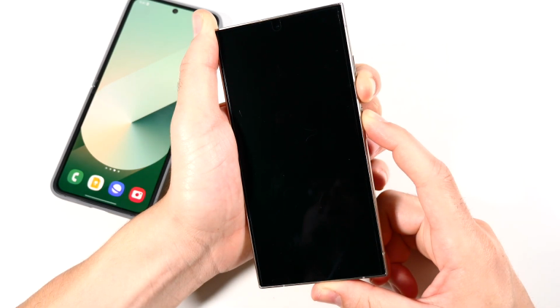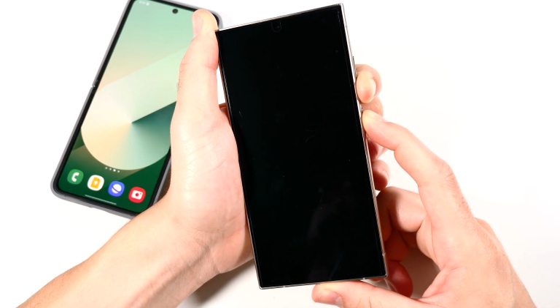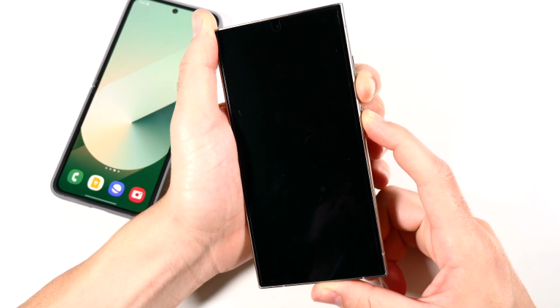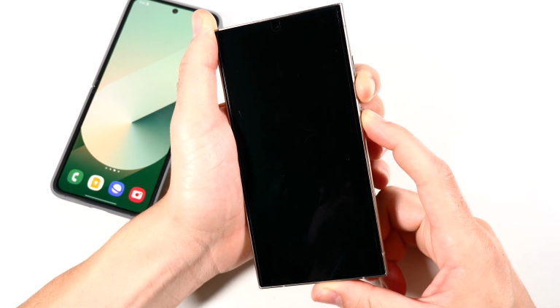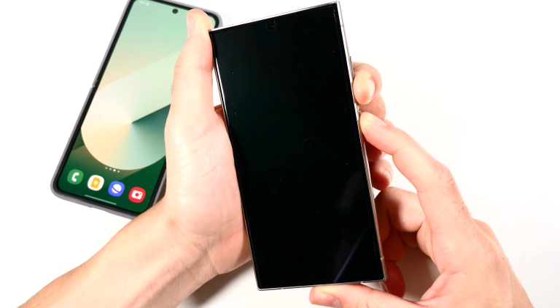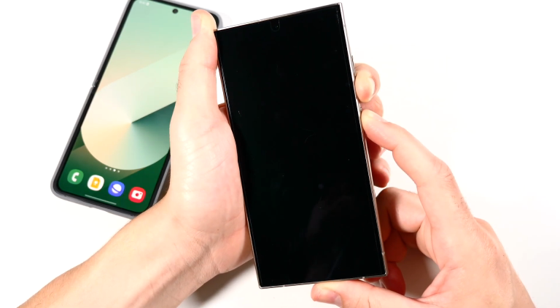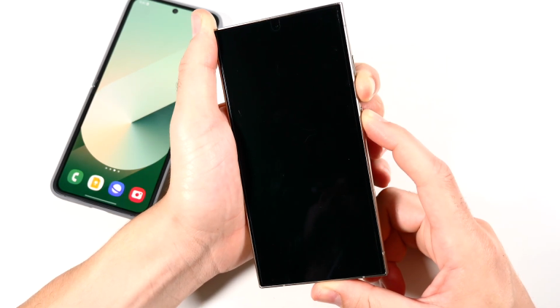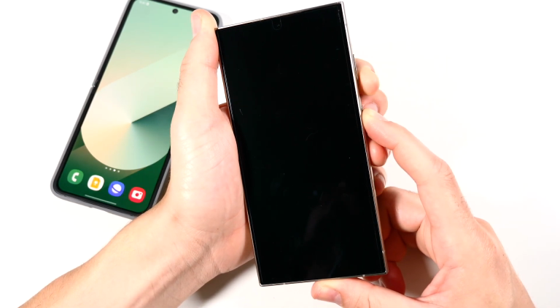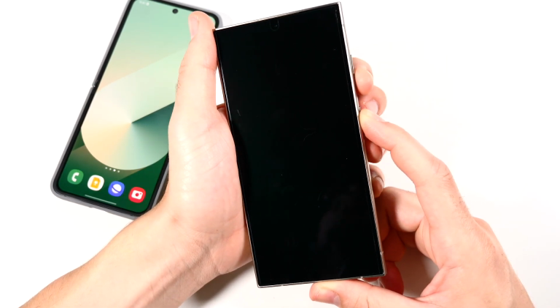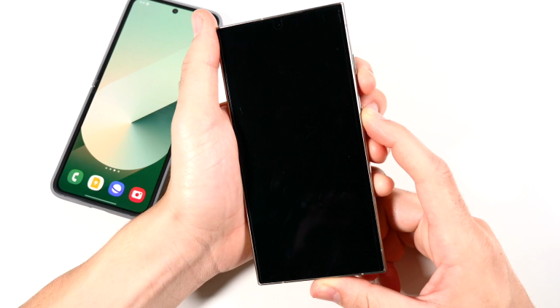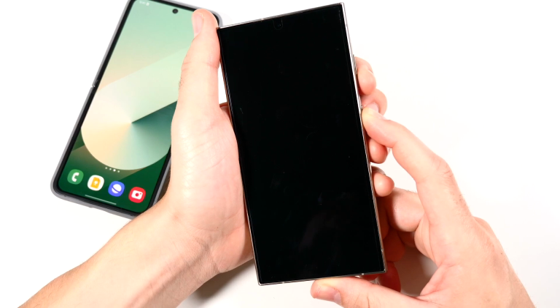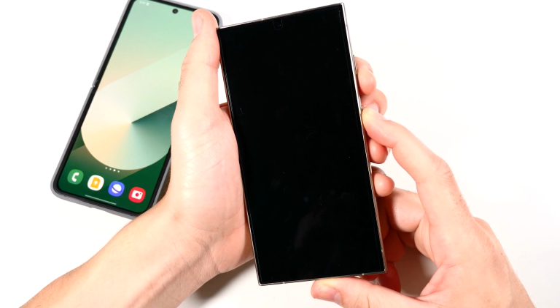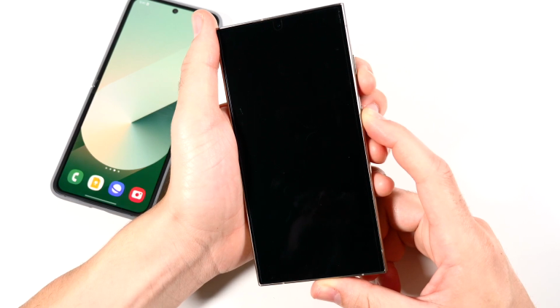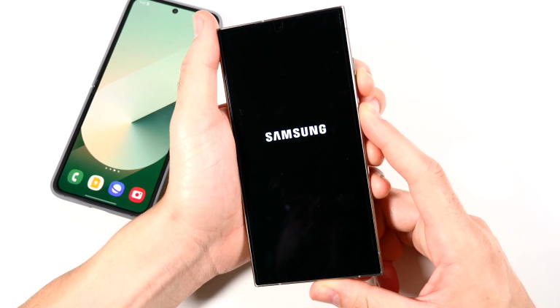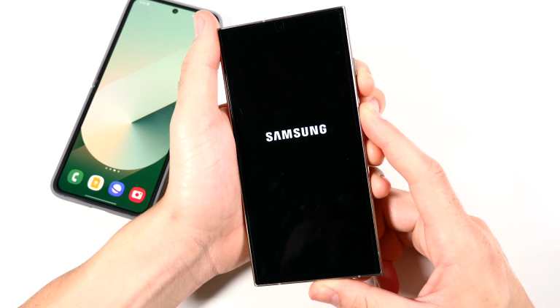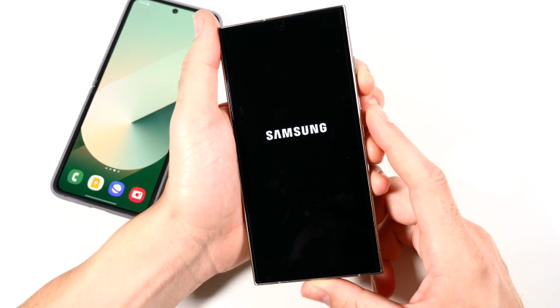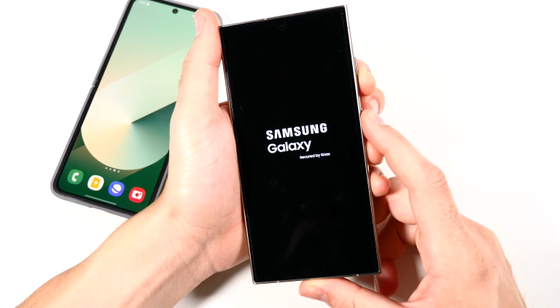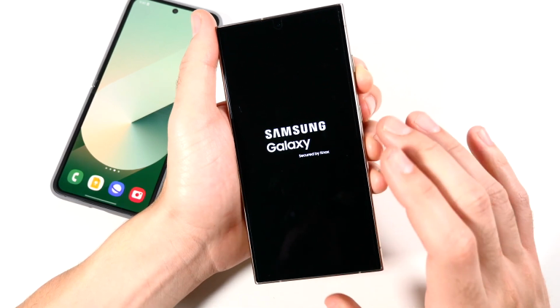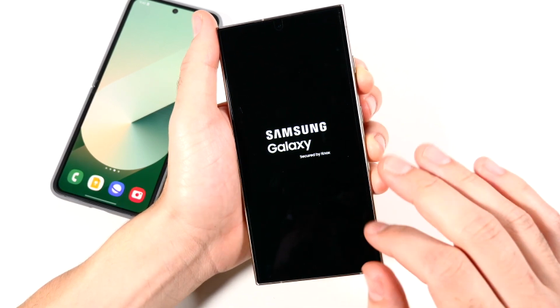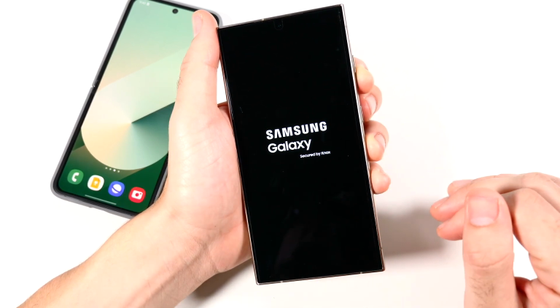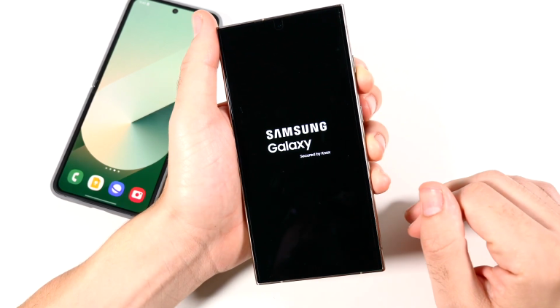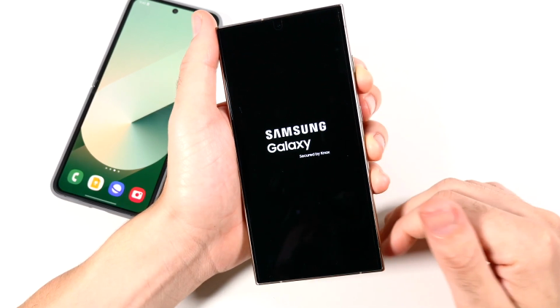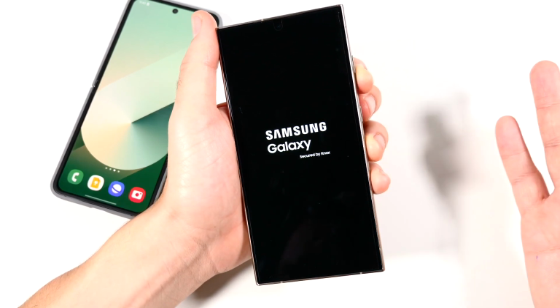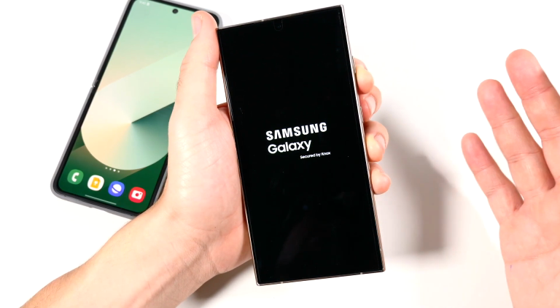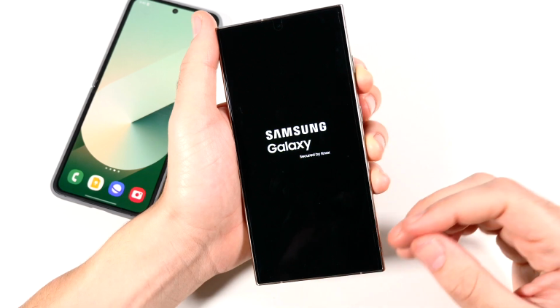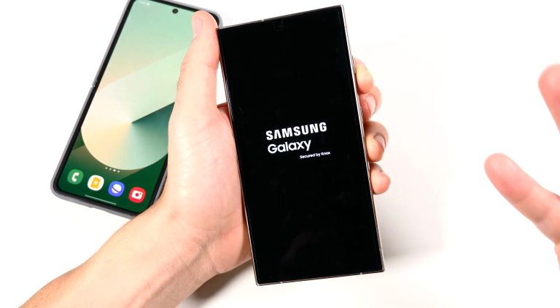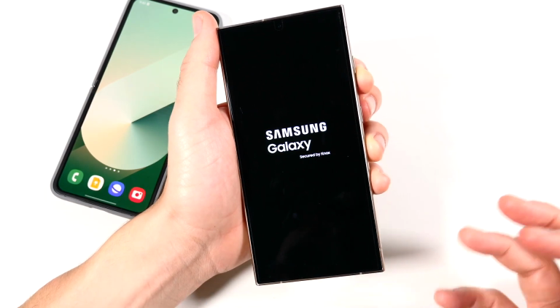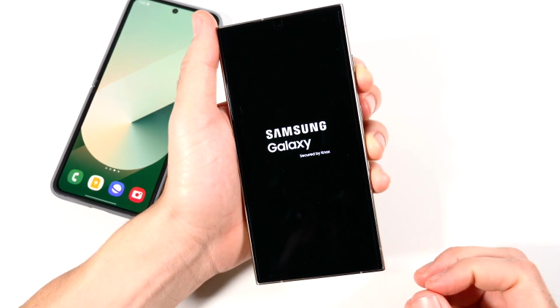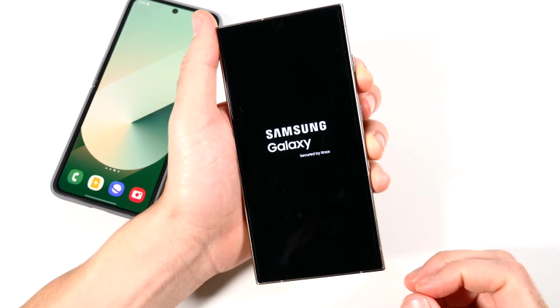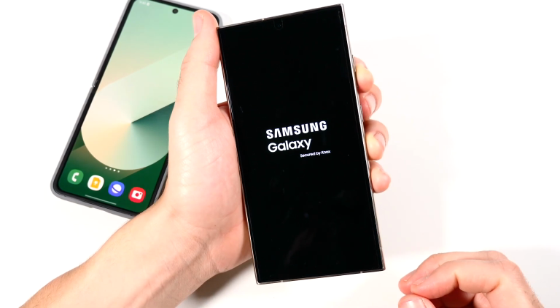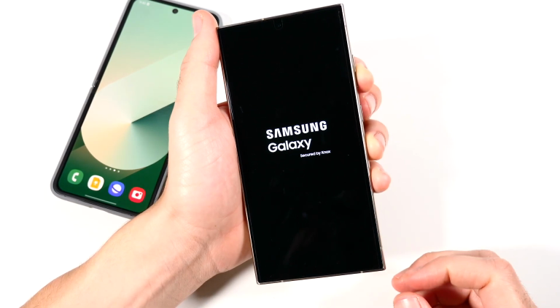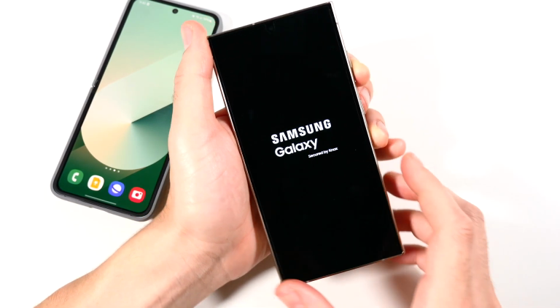Now your phone, if it is frozen, it will show the Samsung logo. It'll look something like this. And once you see the Samsung Galaxy logo up here, you can let go. It will start rebooting that product.